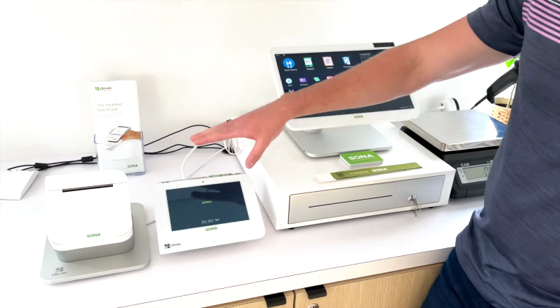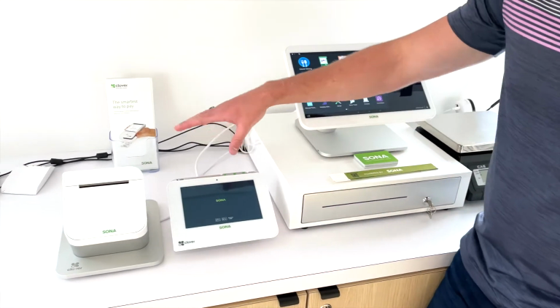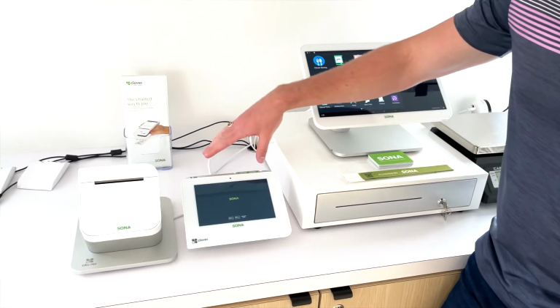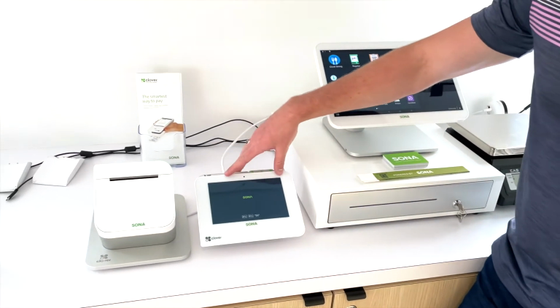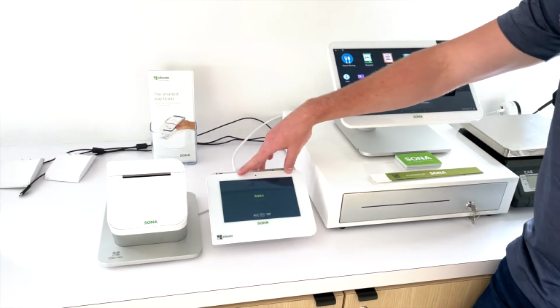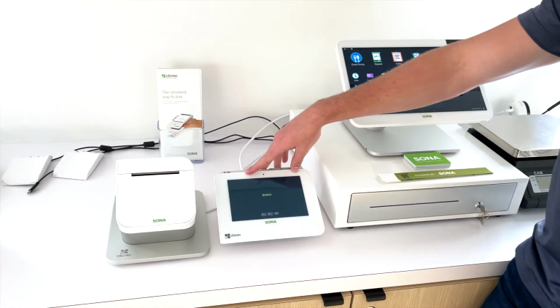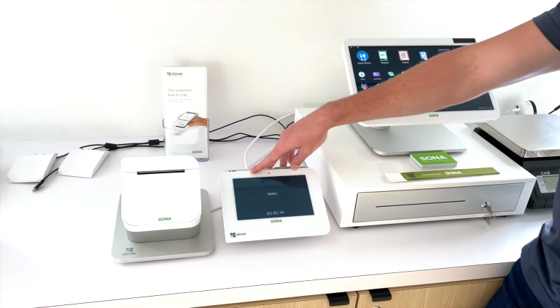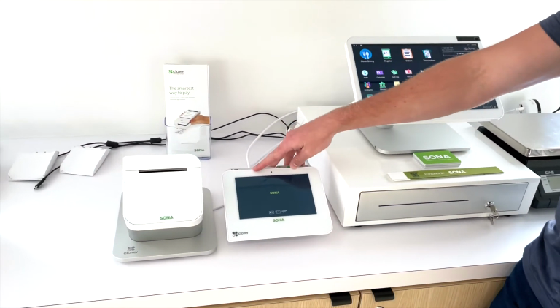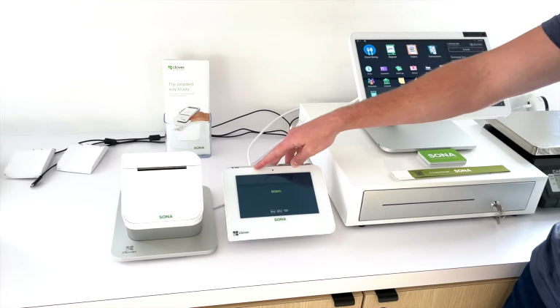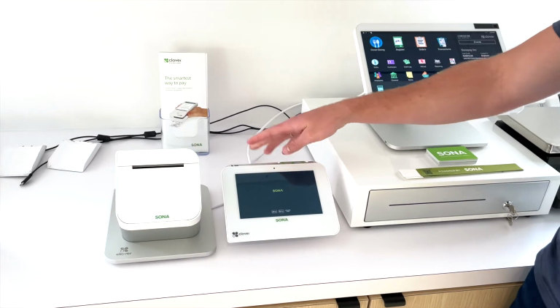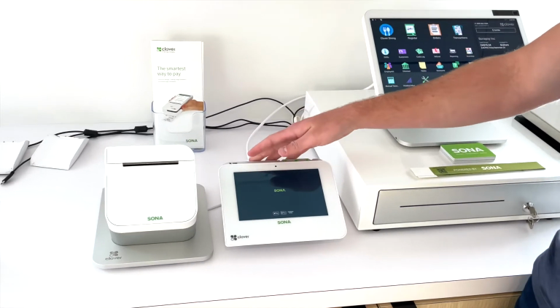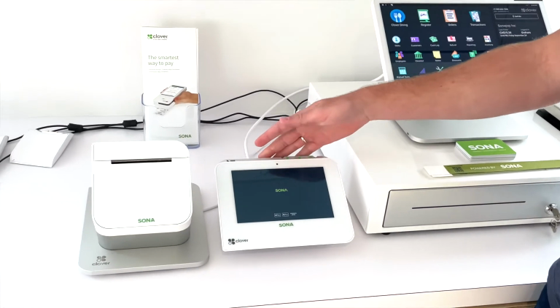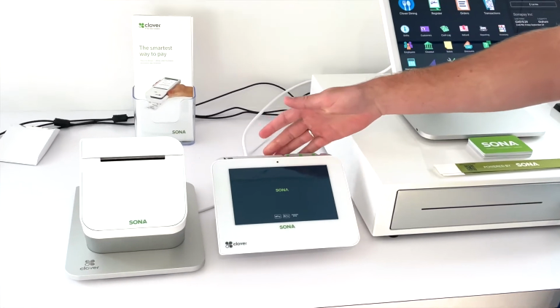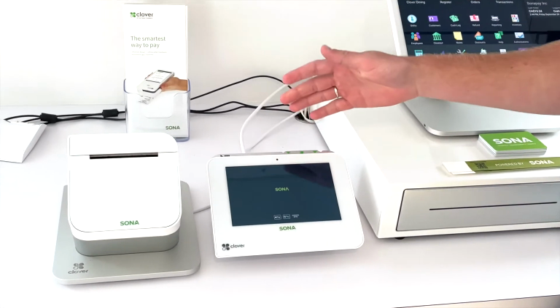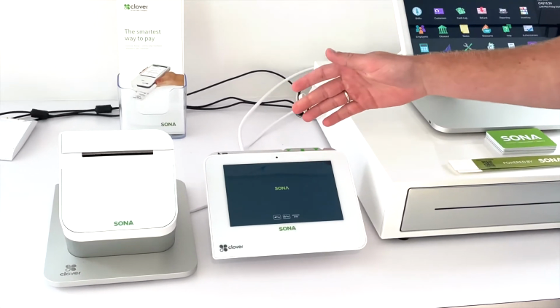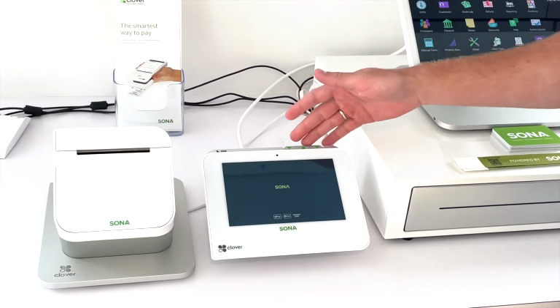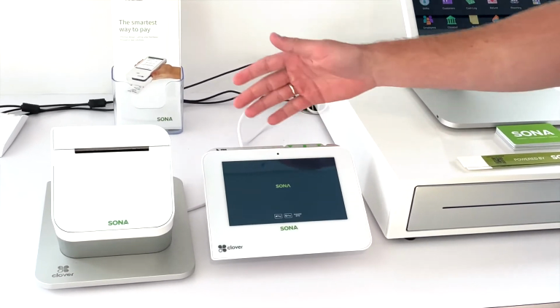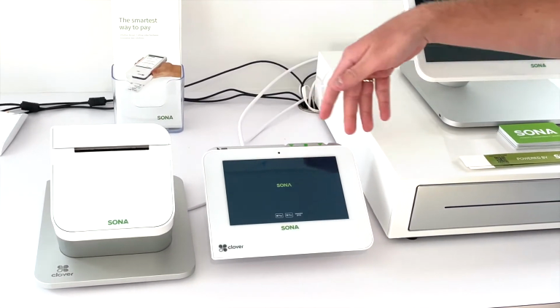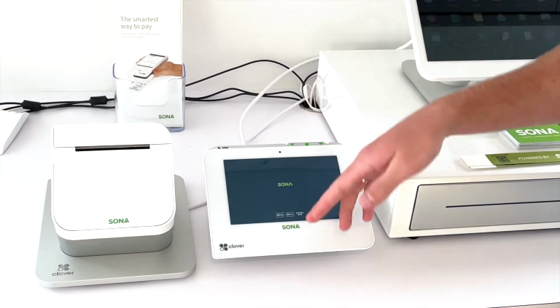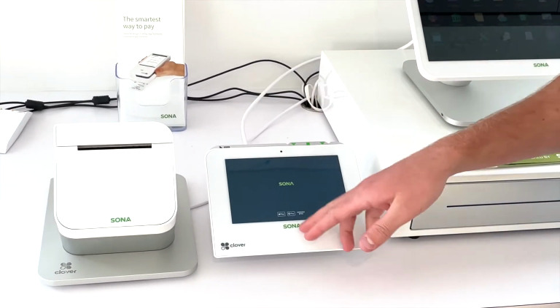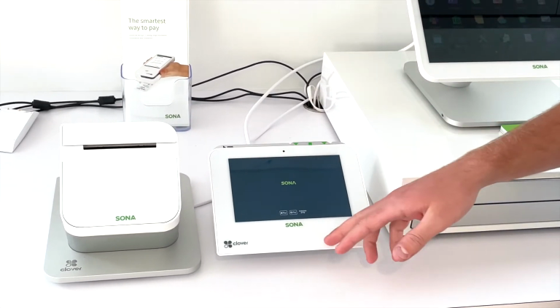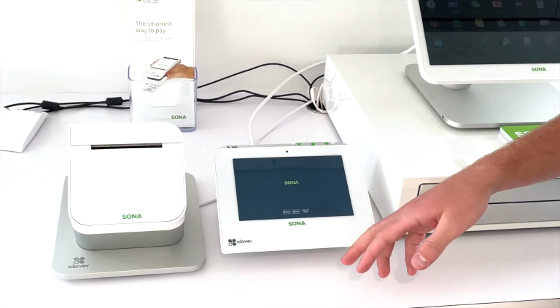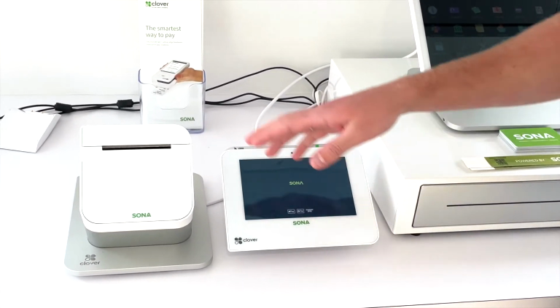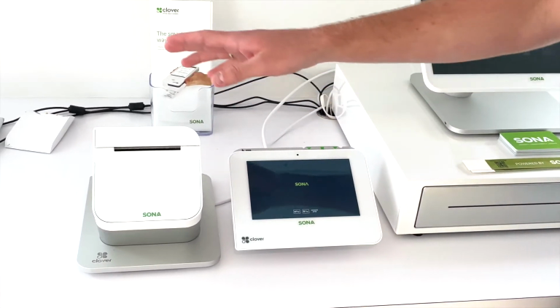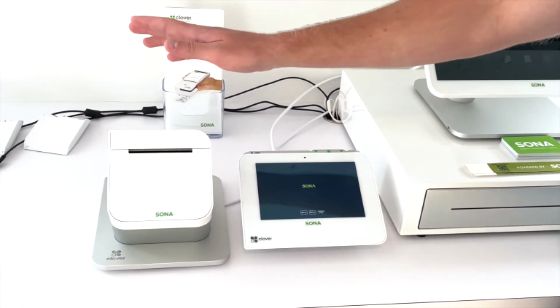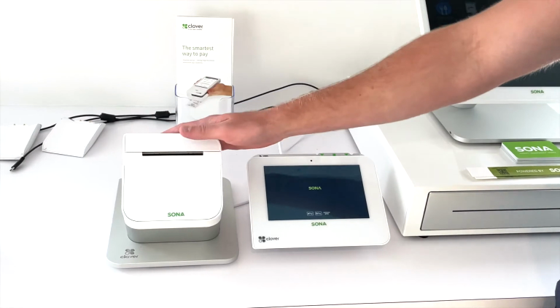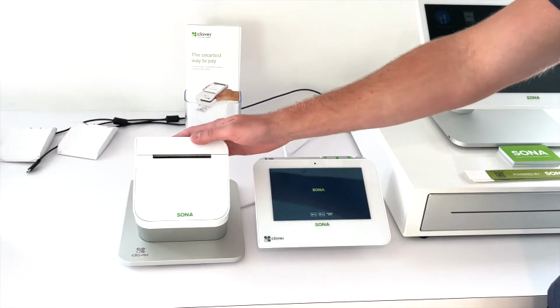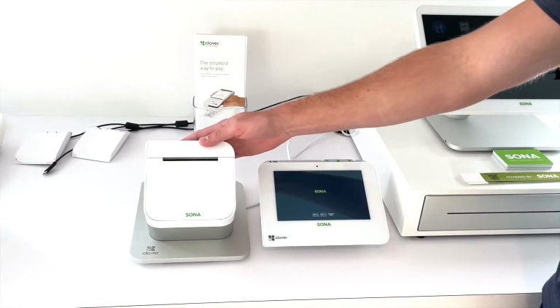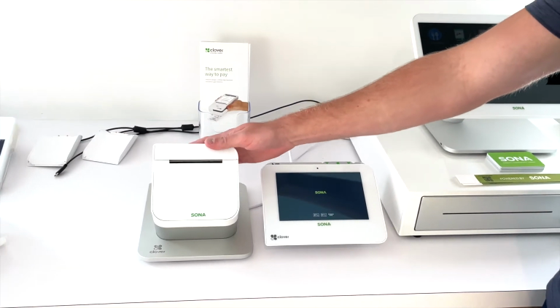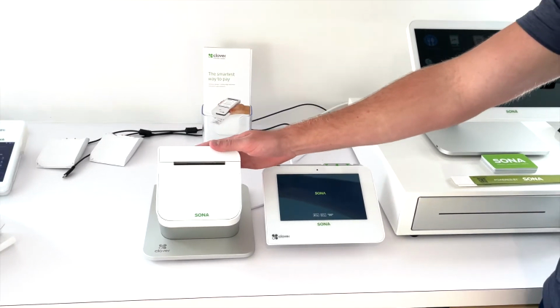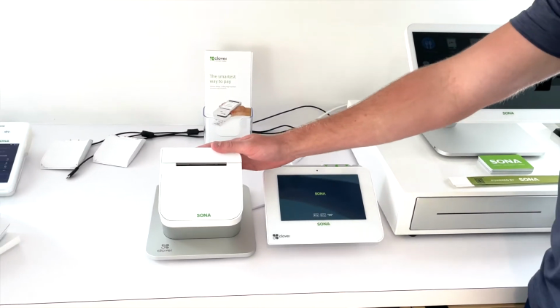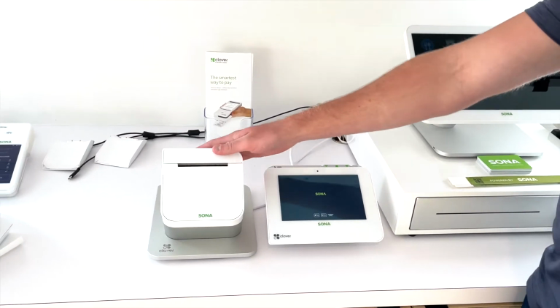This is our seven inch customer facing display. This is where customers would insert, swipe, or tap for payment, and this is the station's dedicated receipt printer.